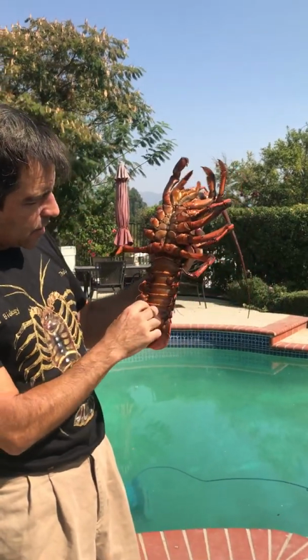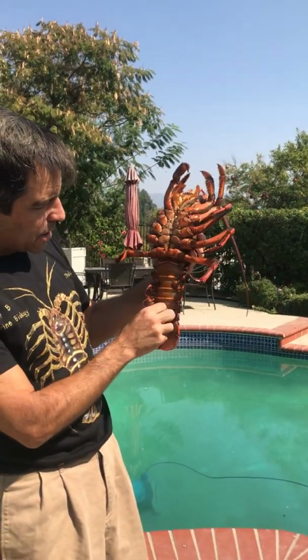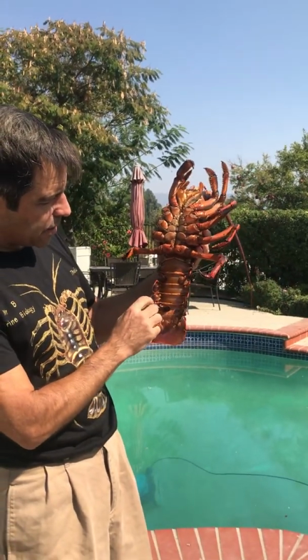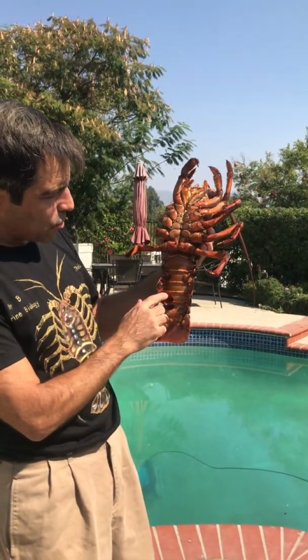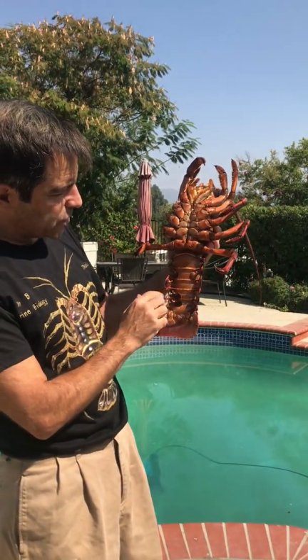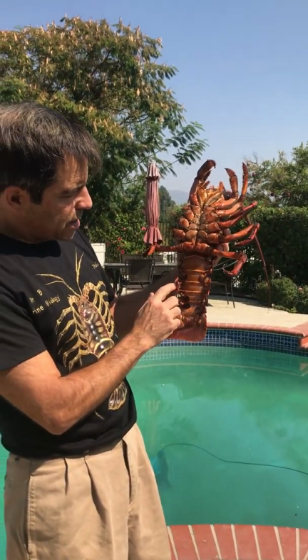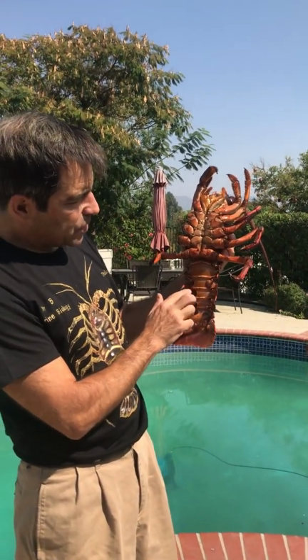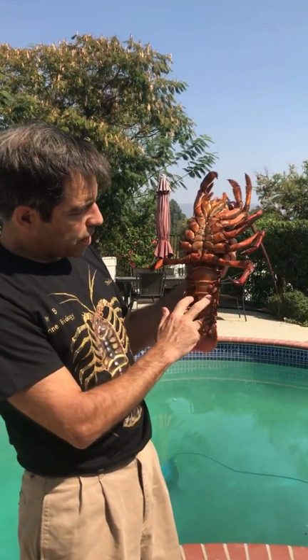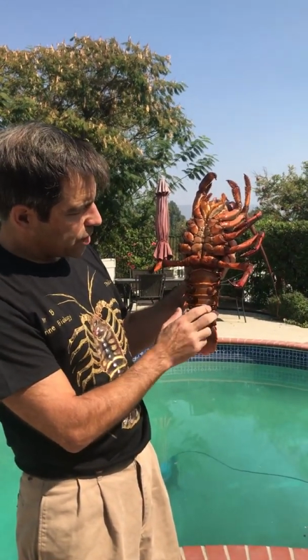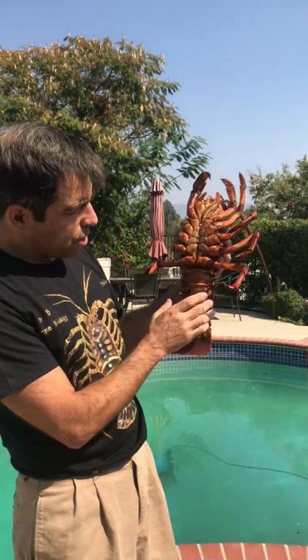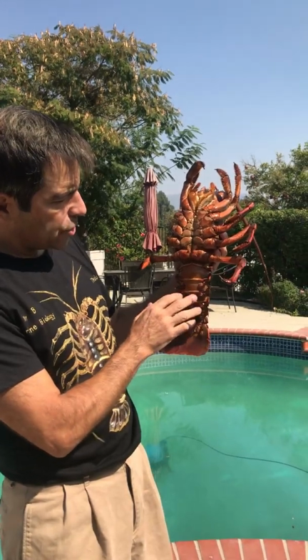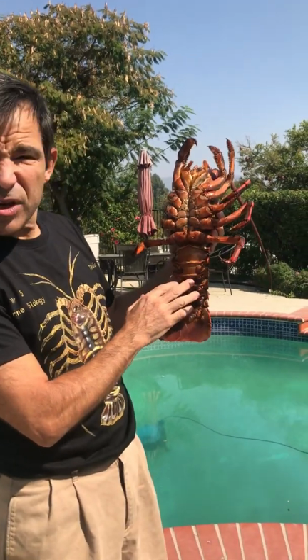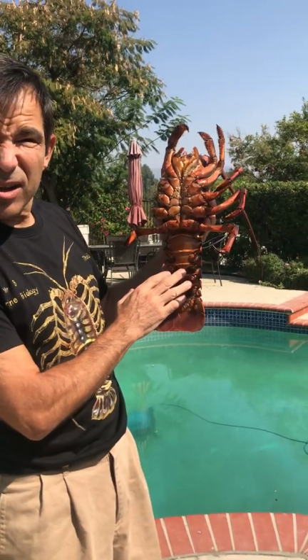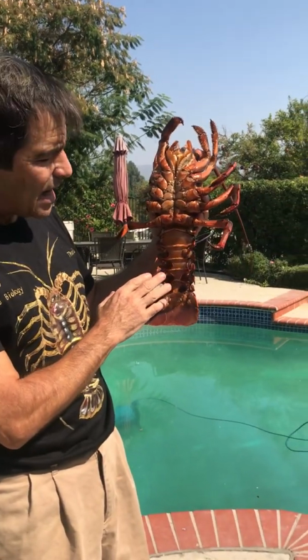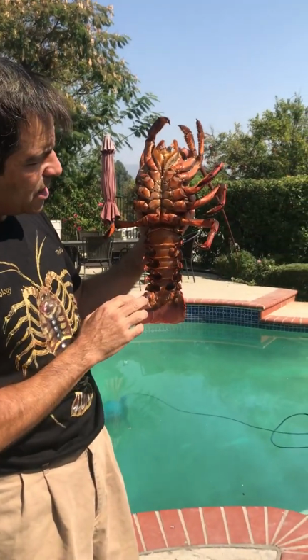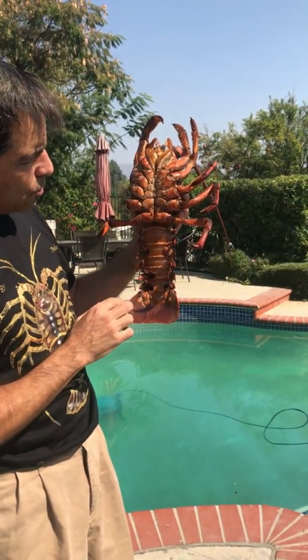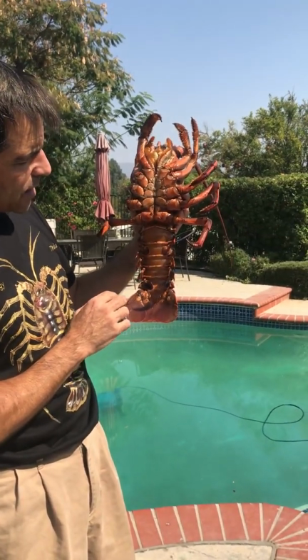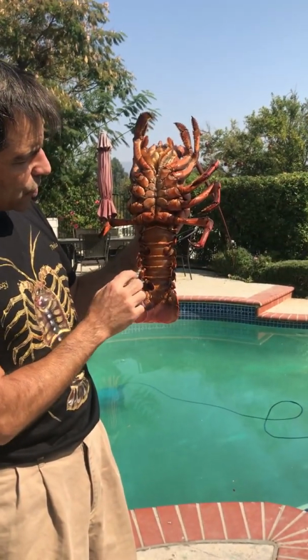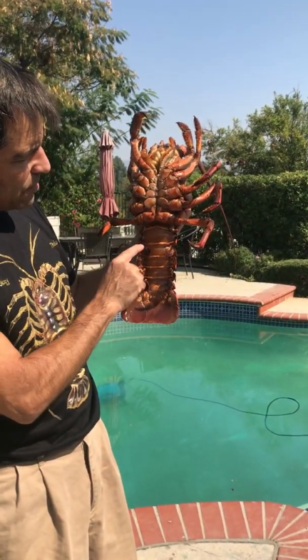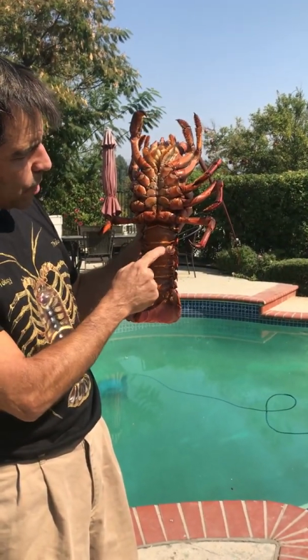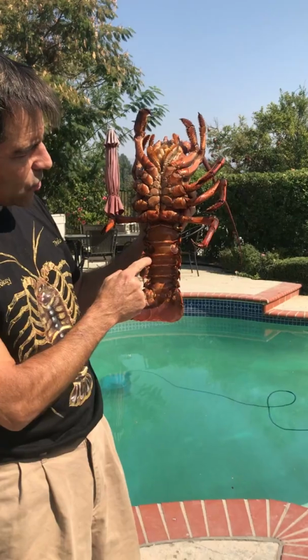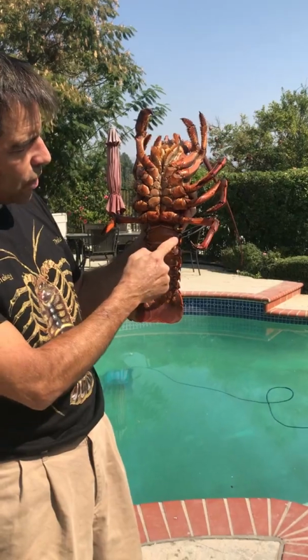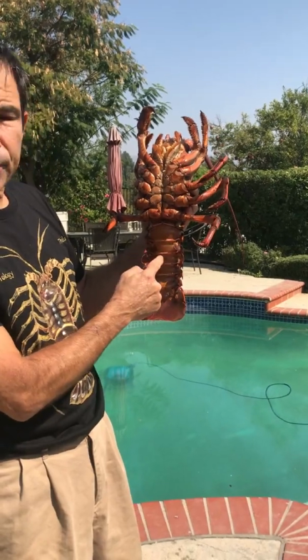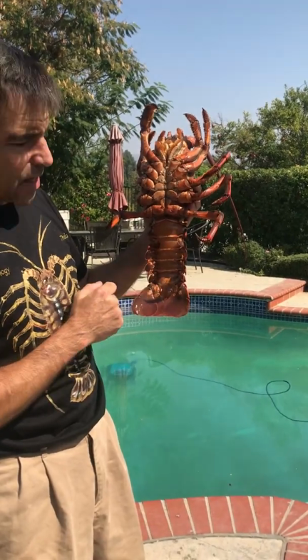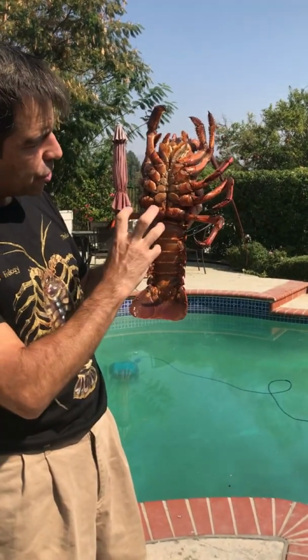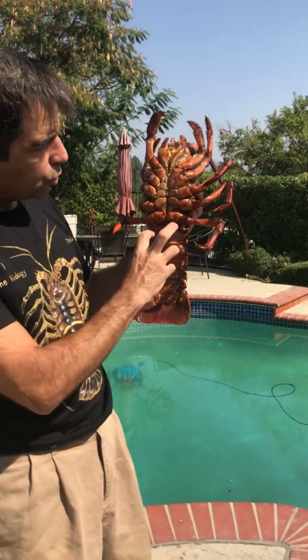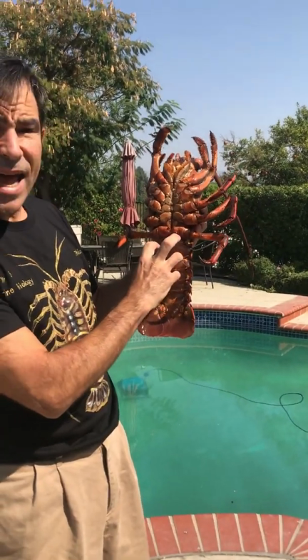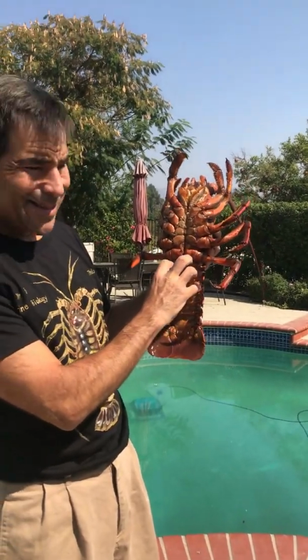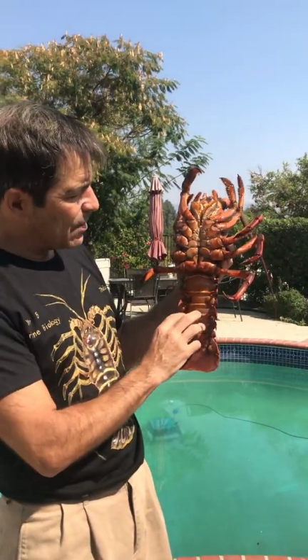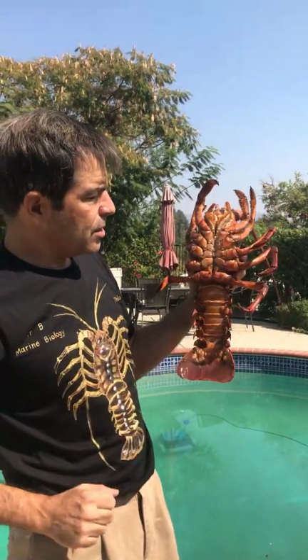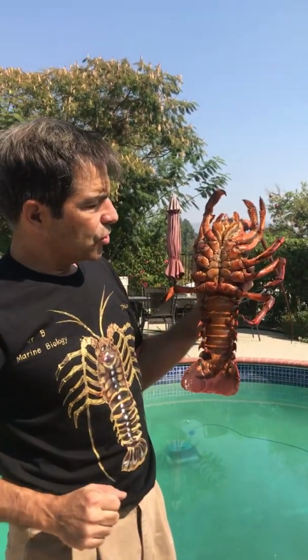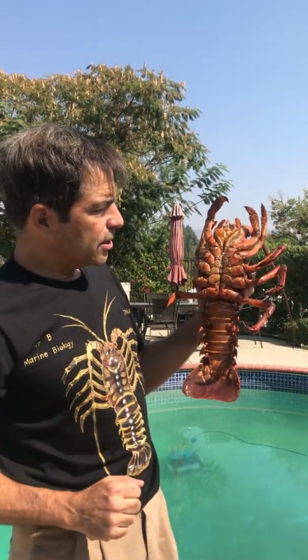You can see down here are his swimmerettes. These swimmerettes are really important. When I show you the female in class when we dissect, you'll see the female swimmerettes overlap — that's because she holds her eggs in the abdomen during the year.